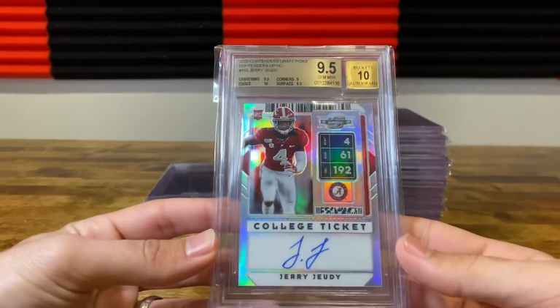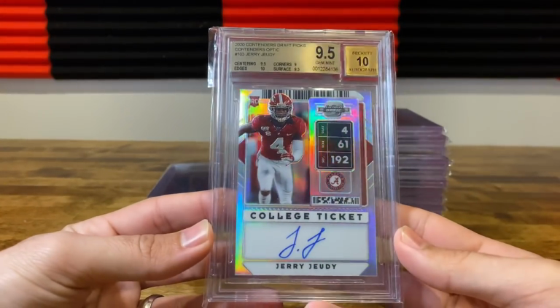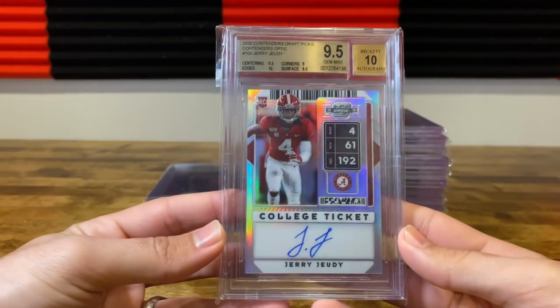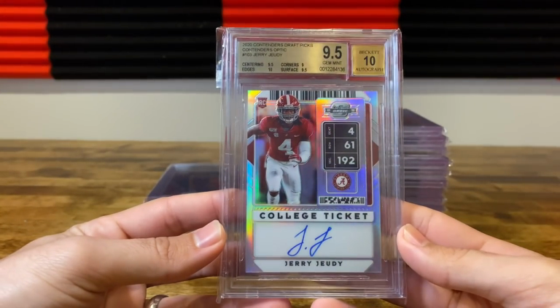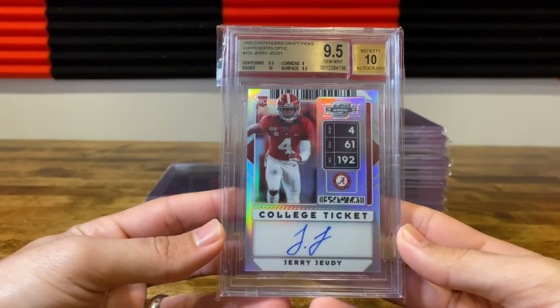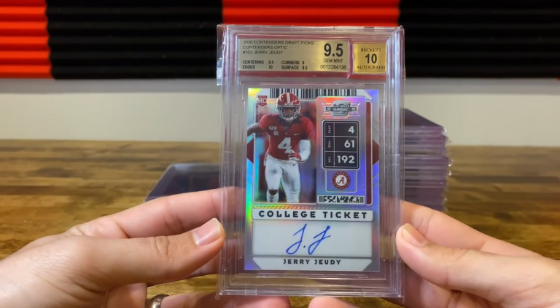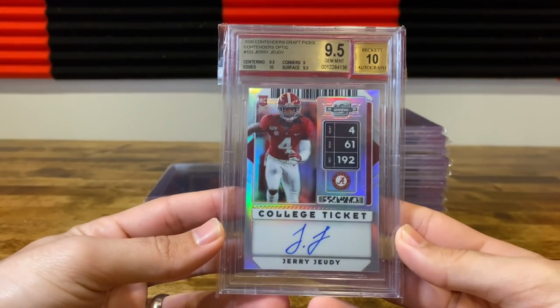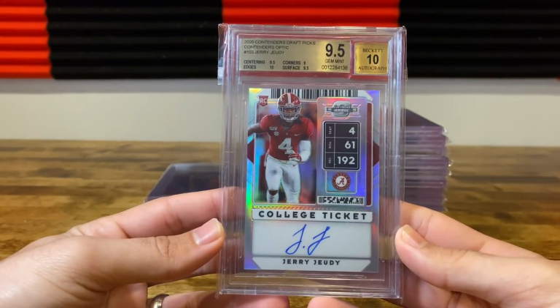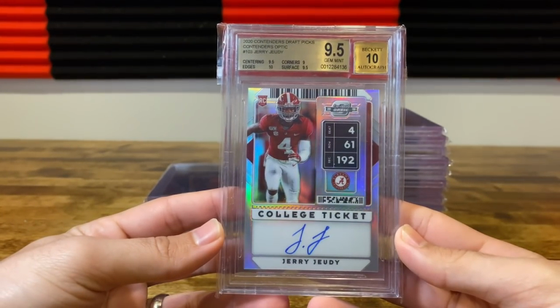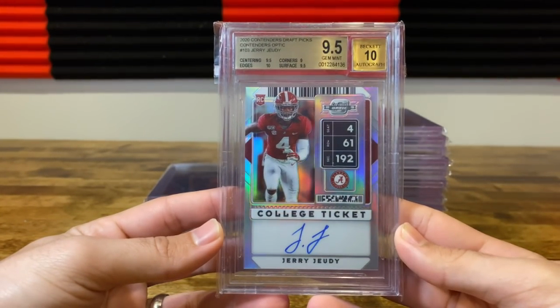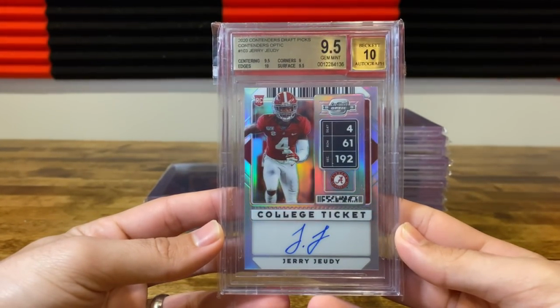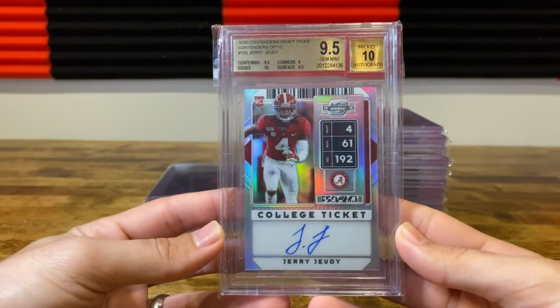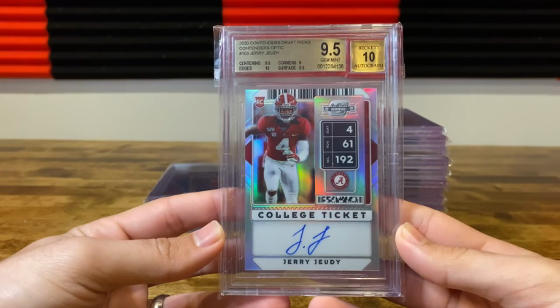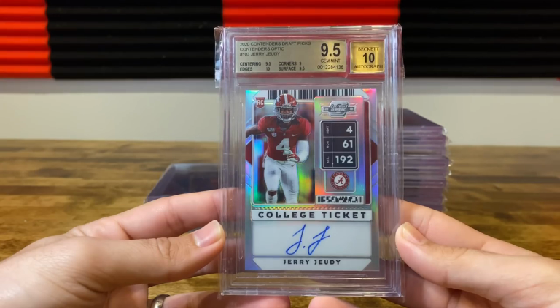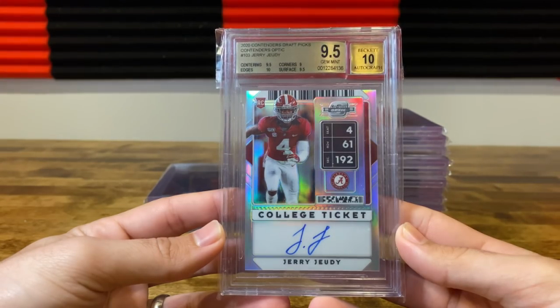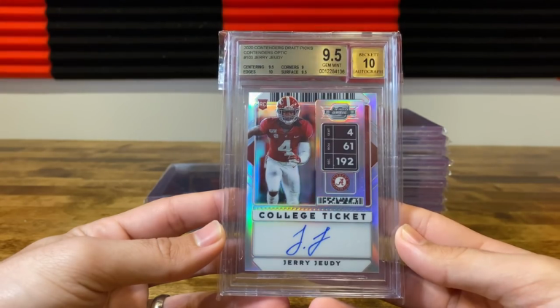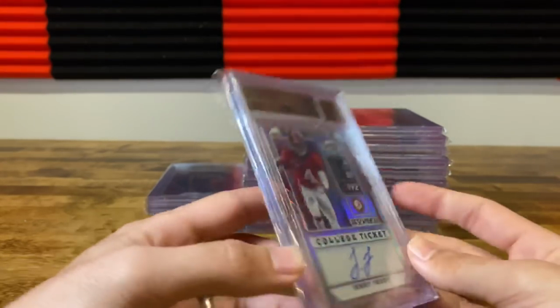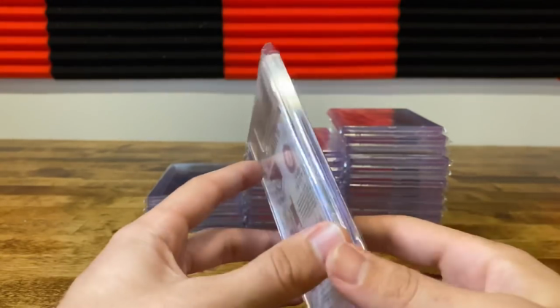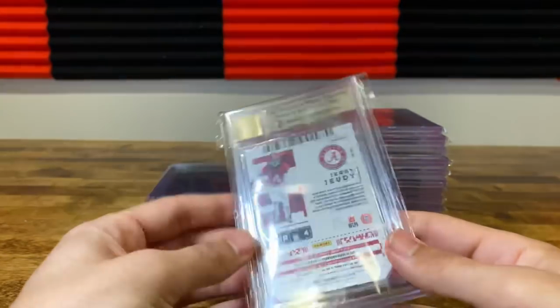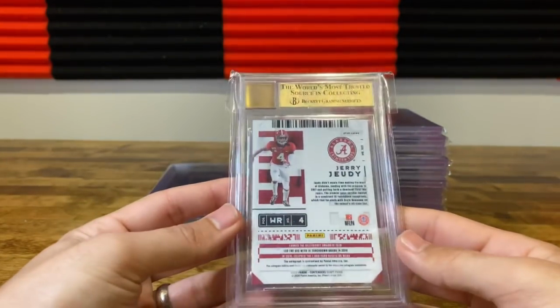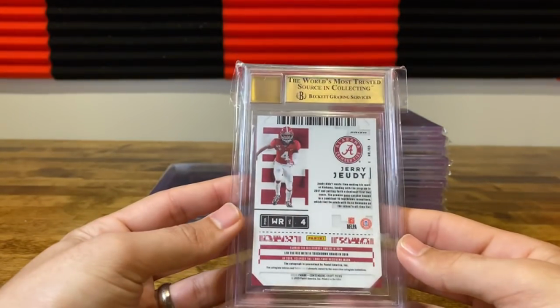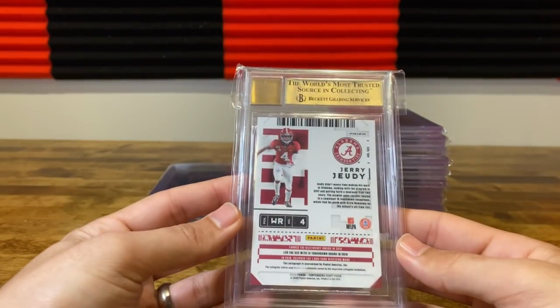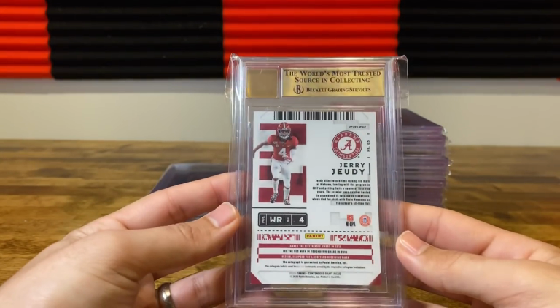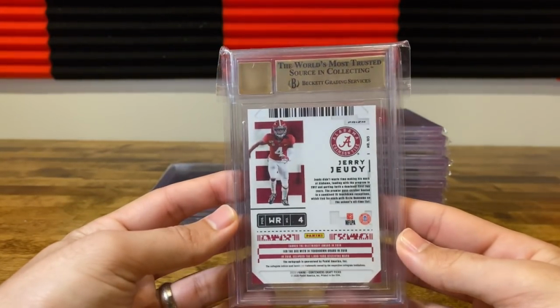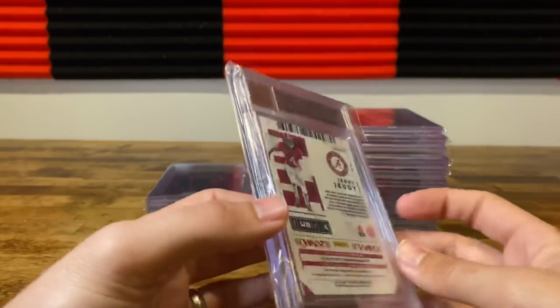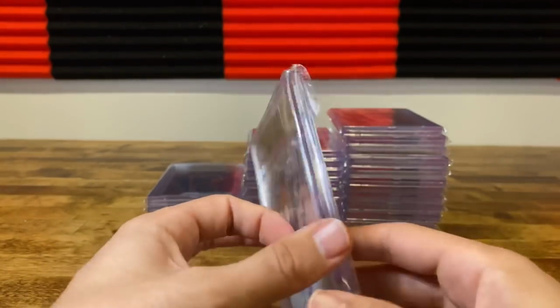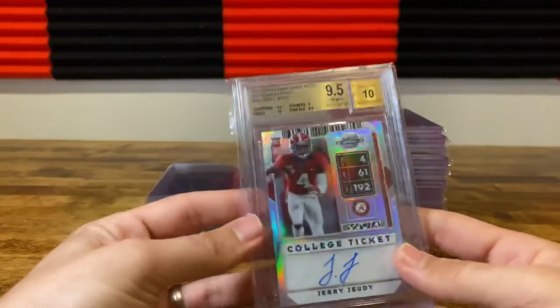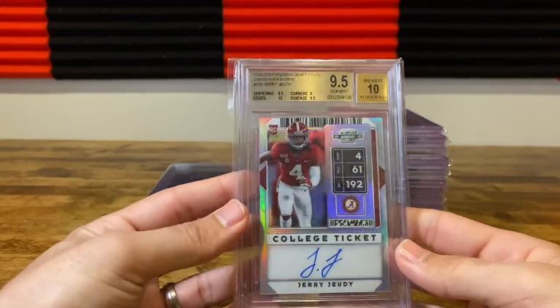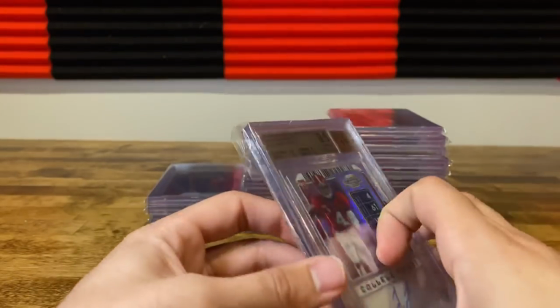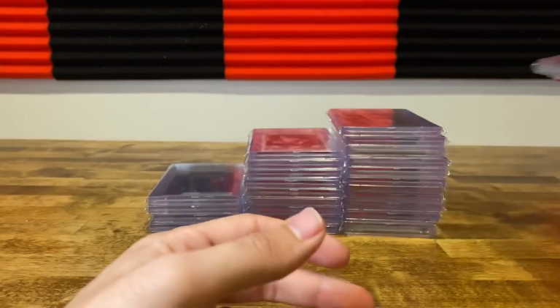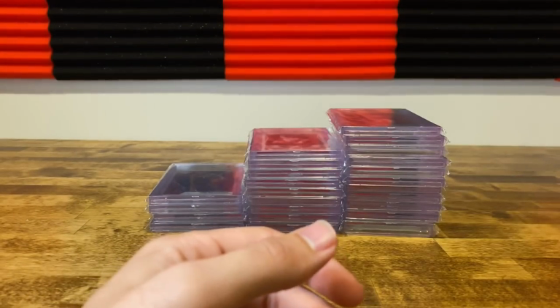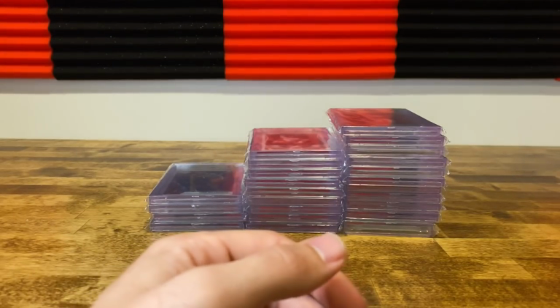Here's our first 9.5 — Jerry Judy Contenders Optic auto, 9.5 with a 10. I think this guy is going to be an absolute stud in the NFL, so I'm excited to see what he does.